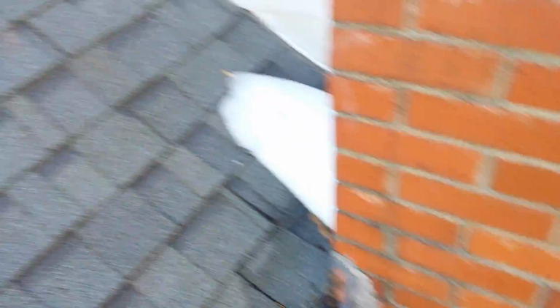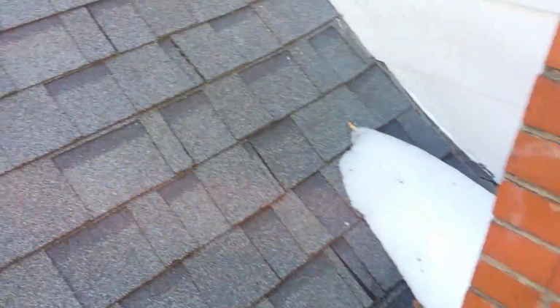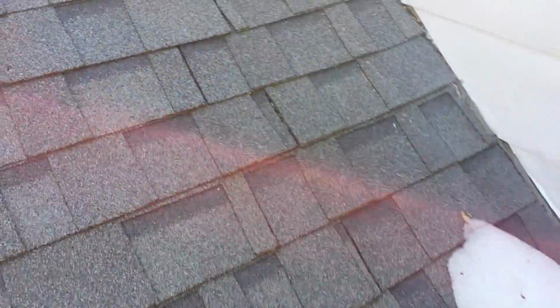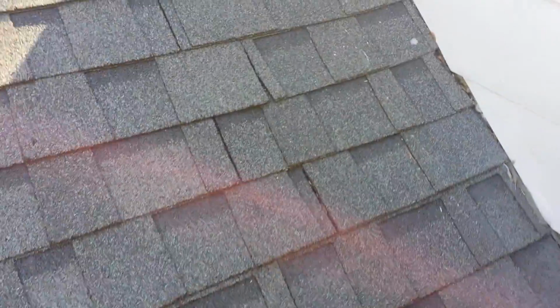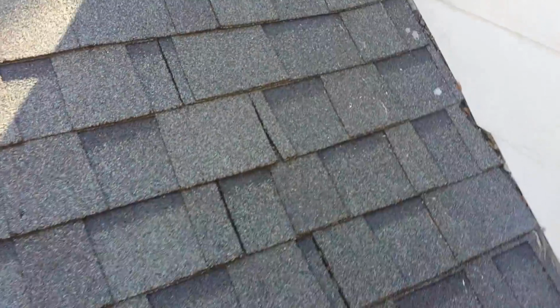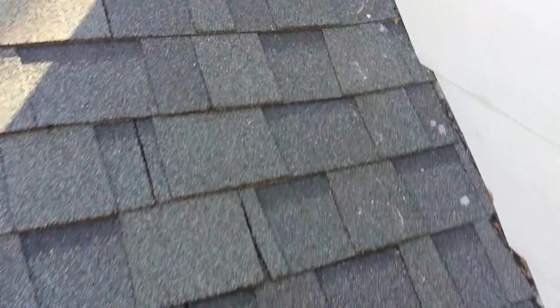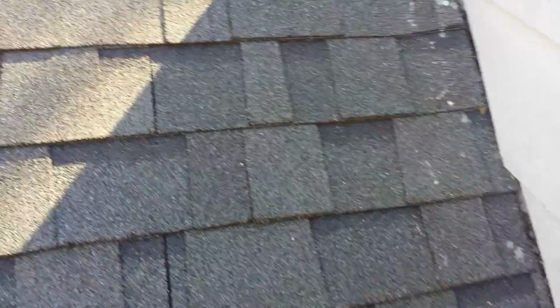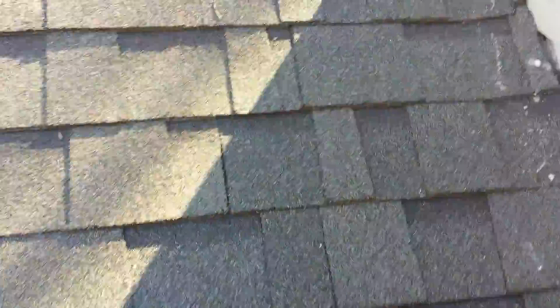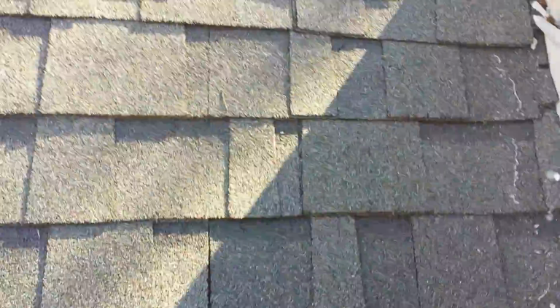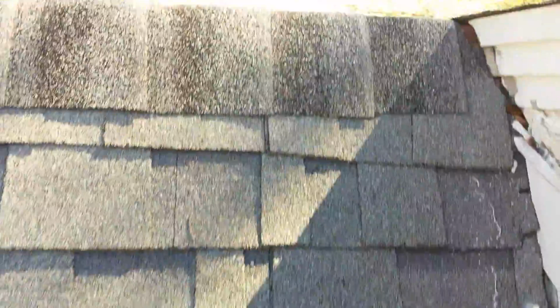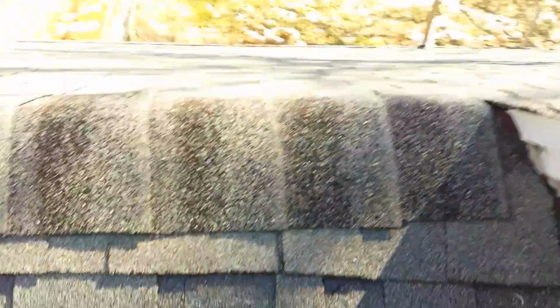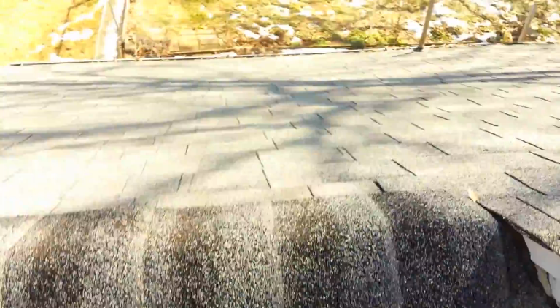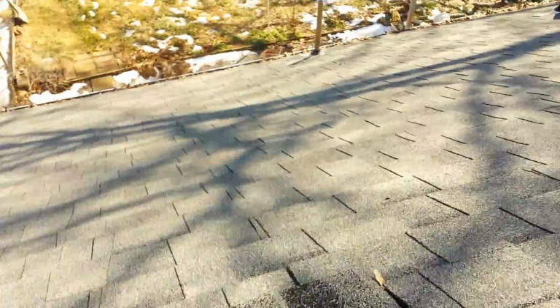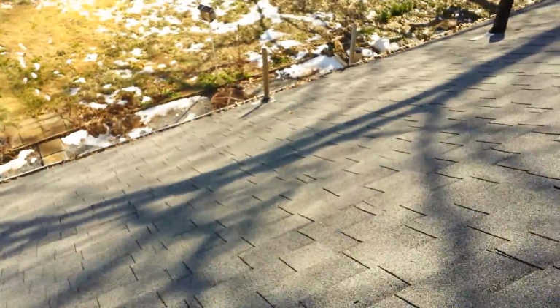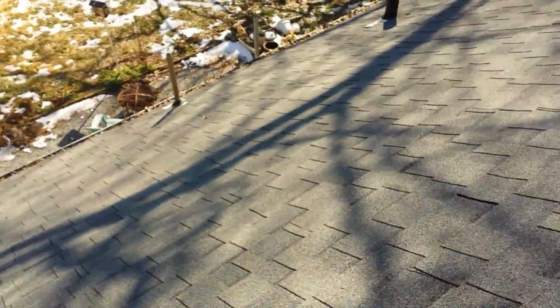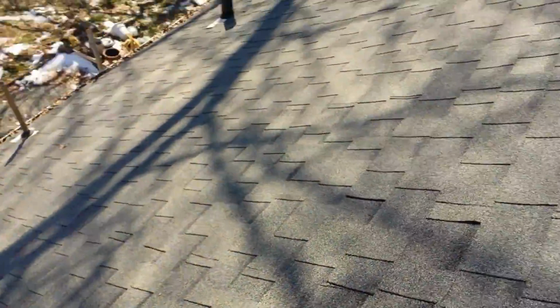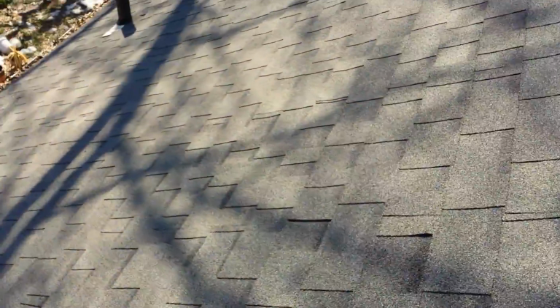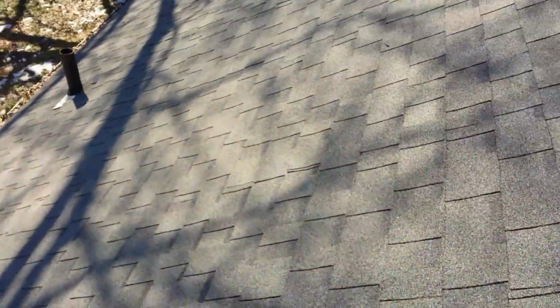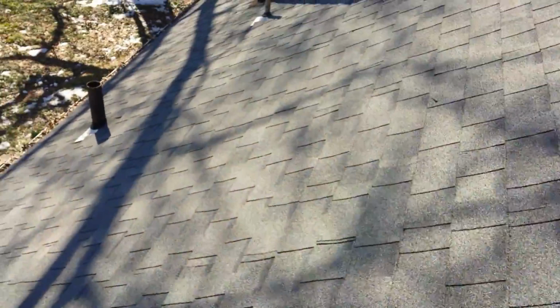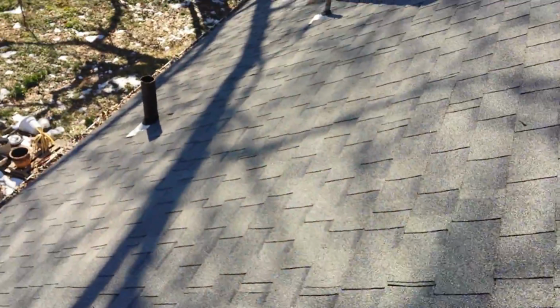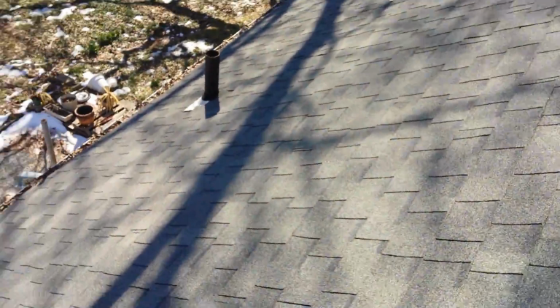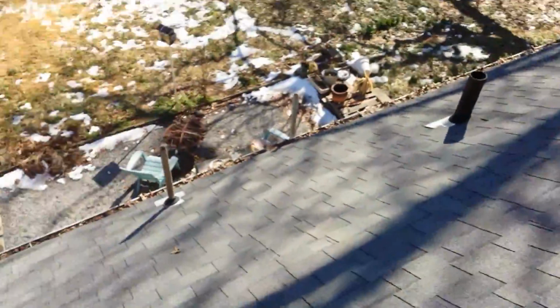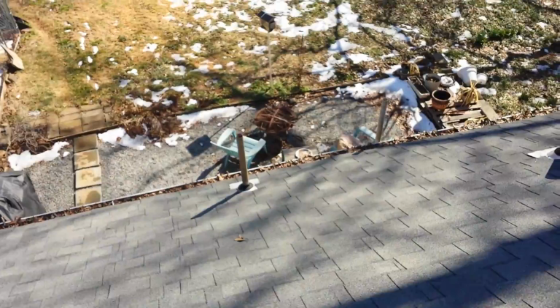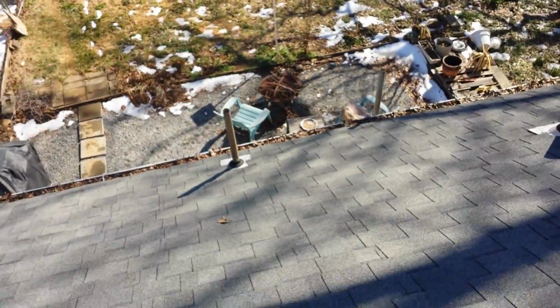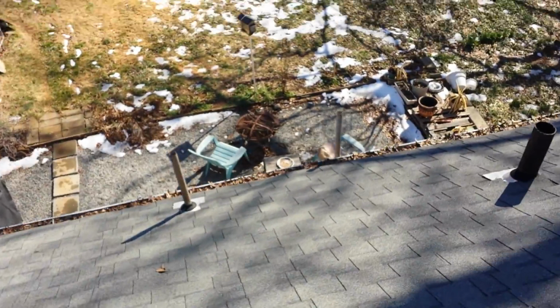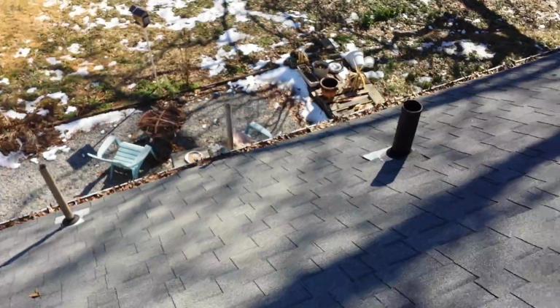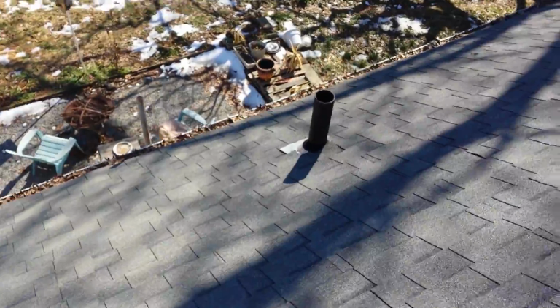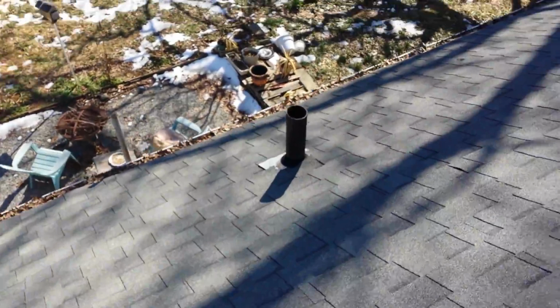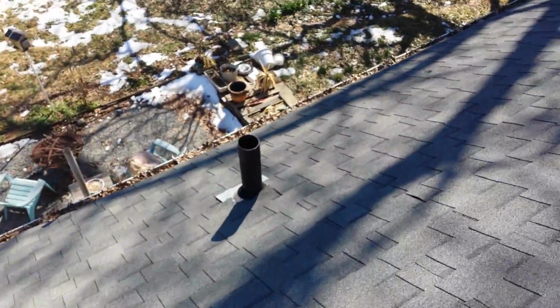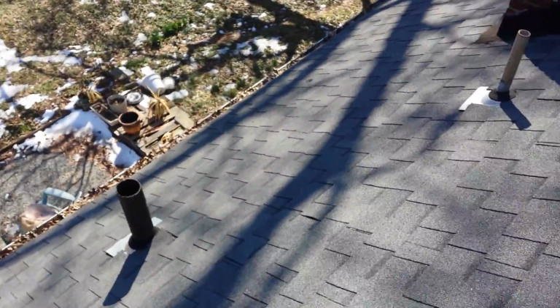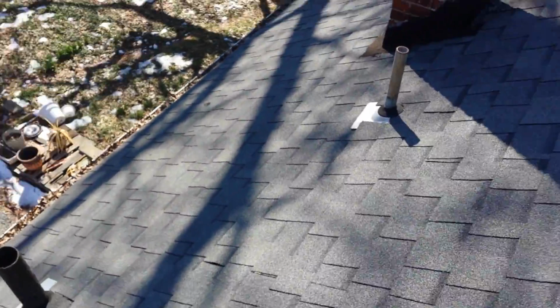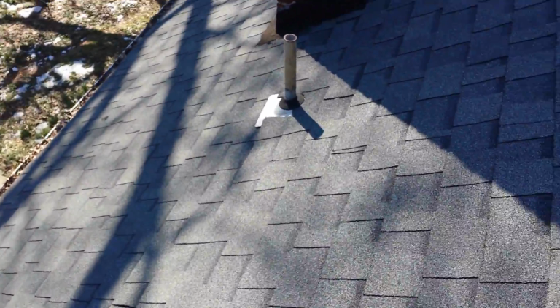I don't know exactly where you're leaking, but a few more things I'll show you on your roof. The pipe boots down there look normal — can't complain about those.